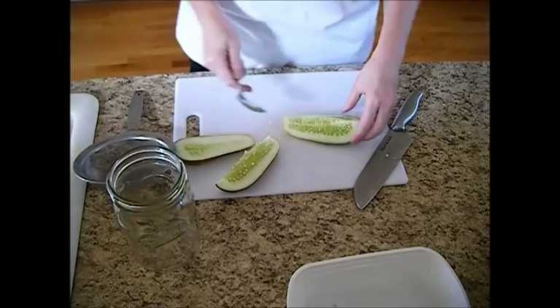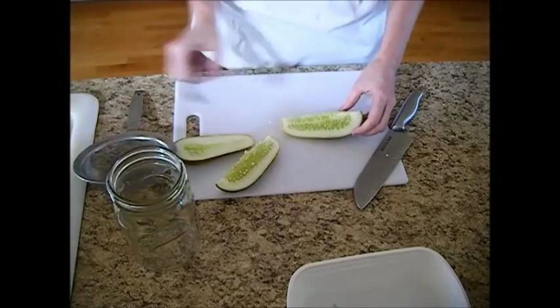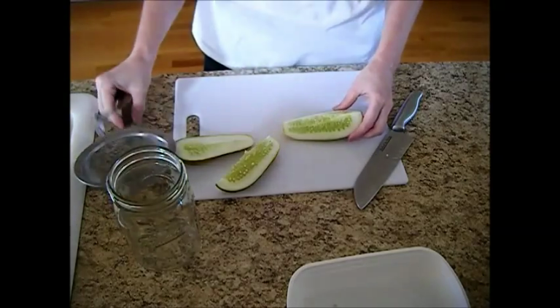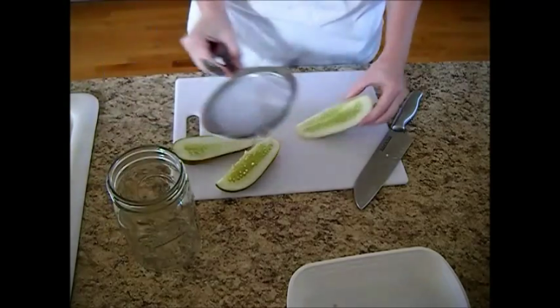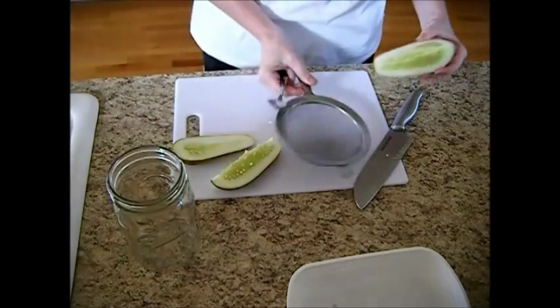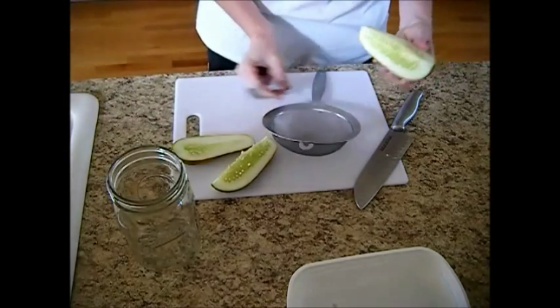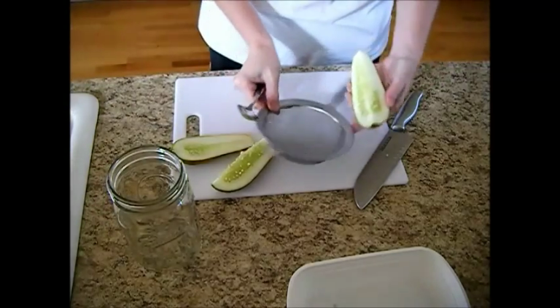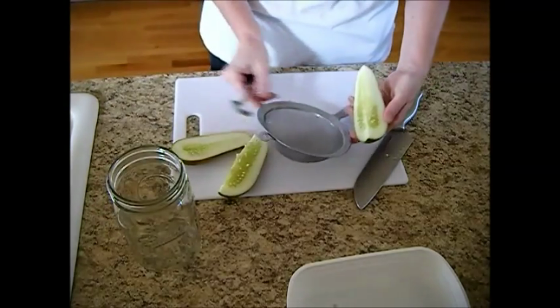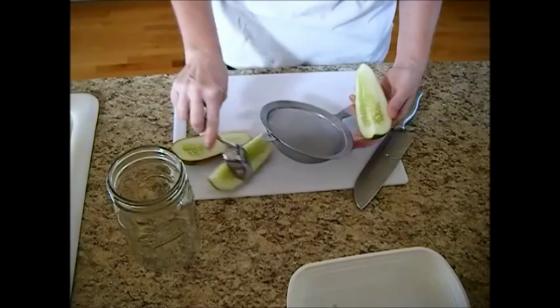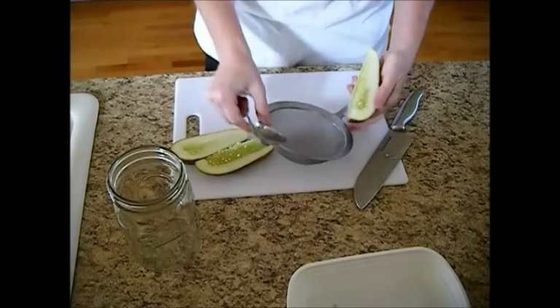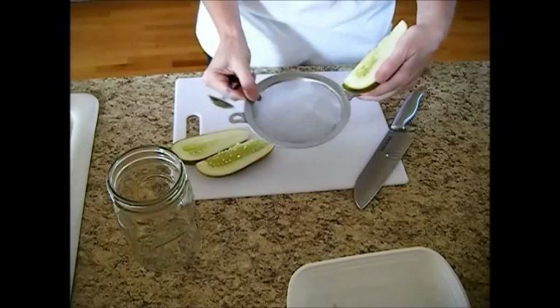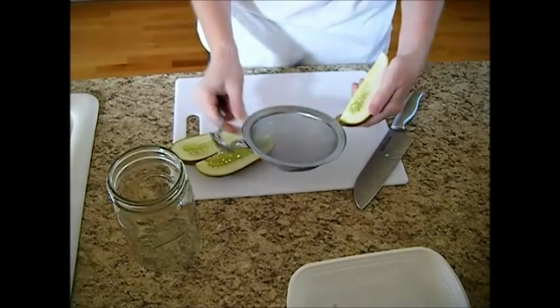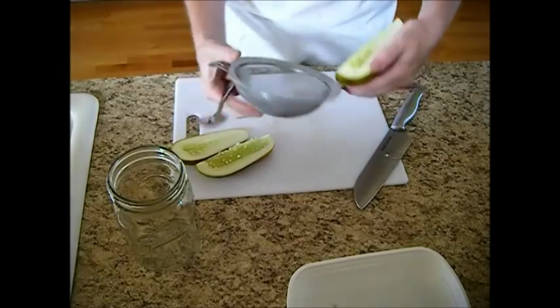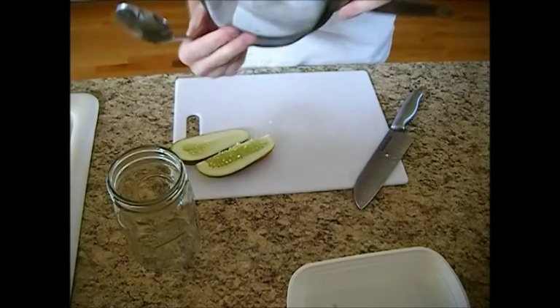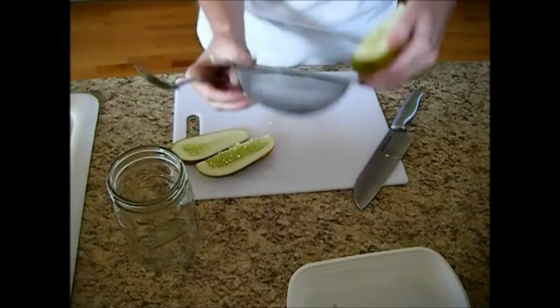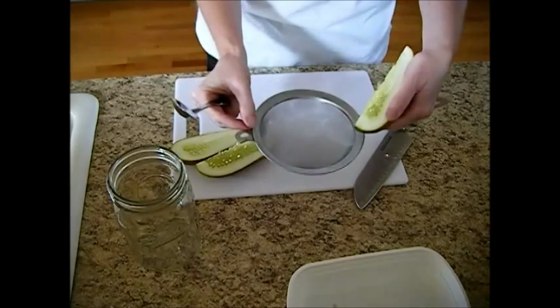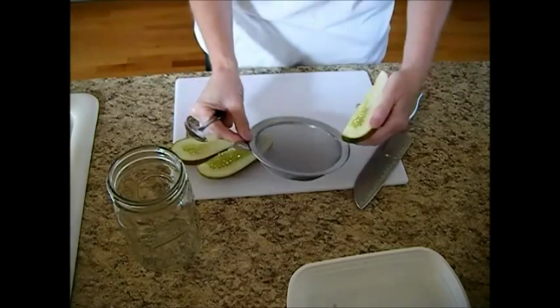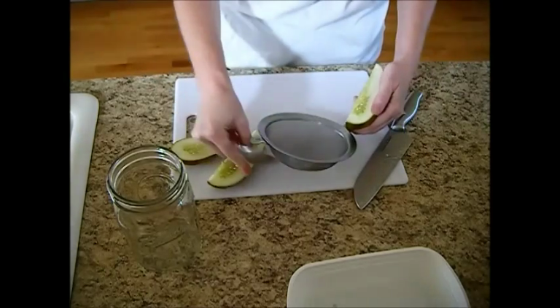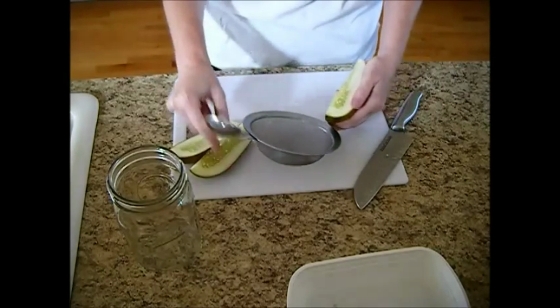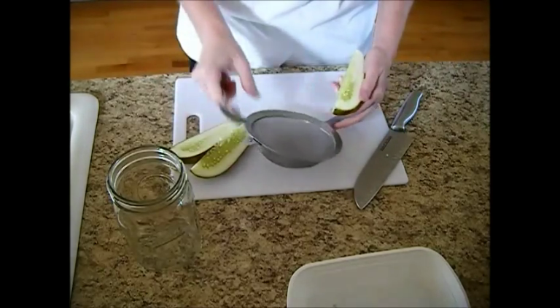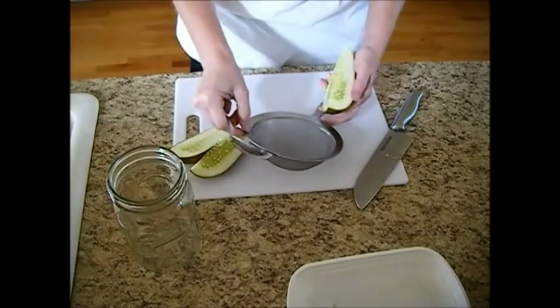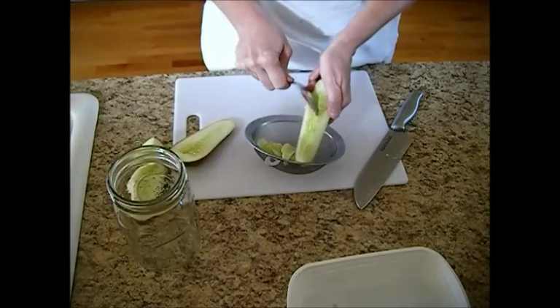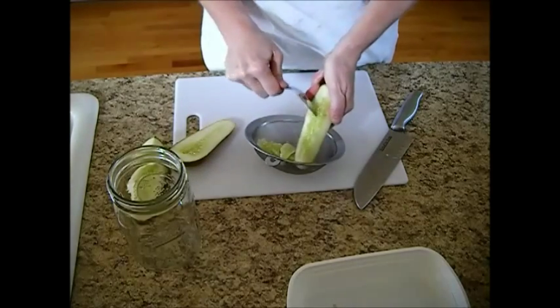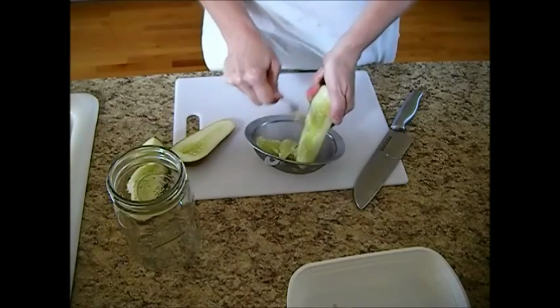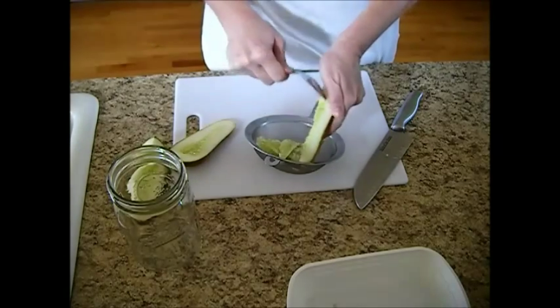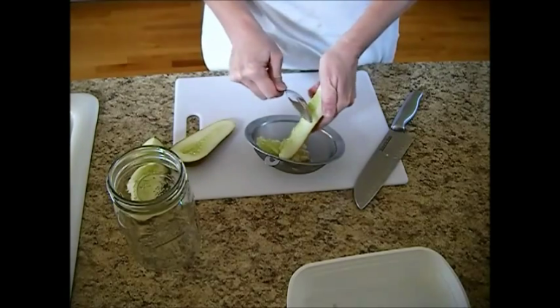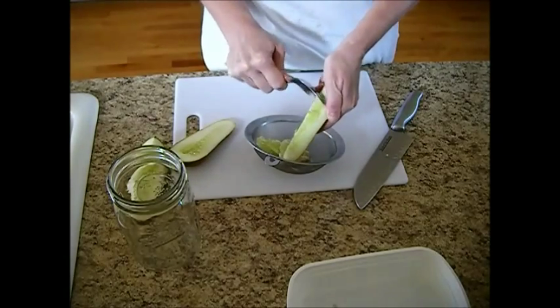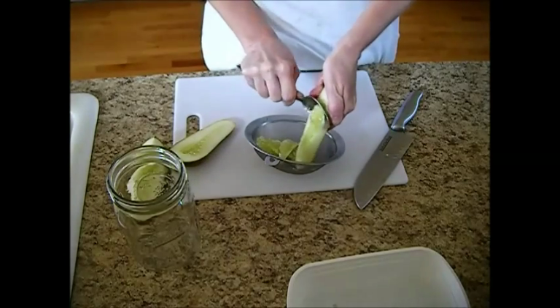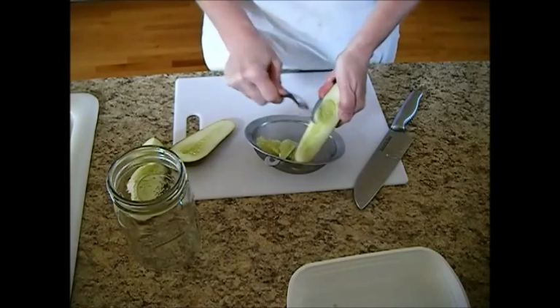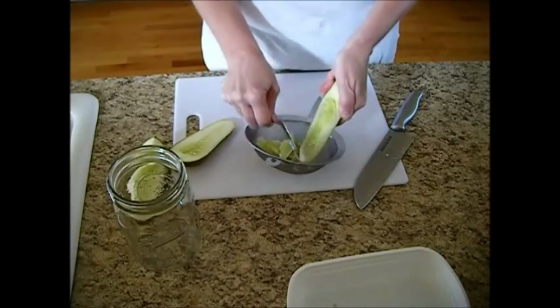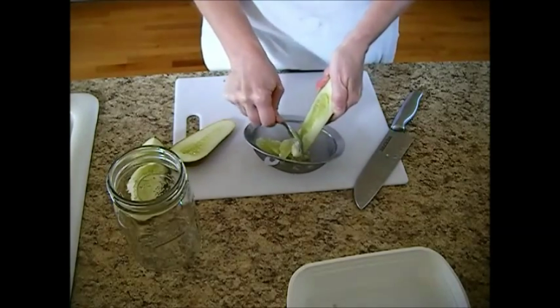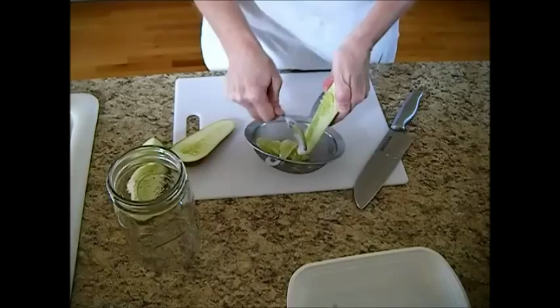You're going to take a spoon and we're going to dish the seeds out inside of a nice fine strainer here. Here's where most of the seeds were in this one right over here. We'll get those out.